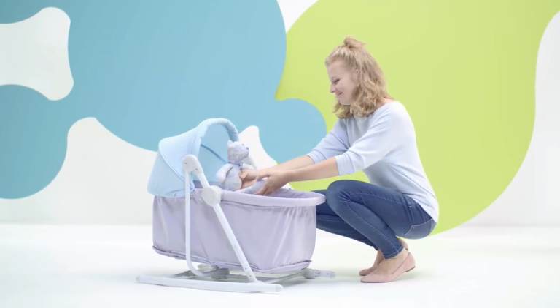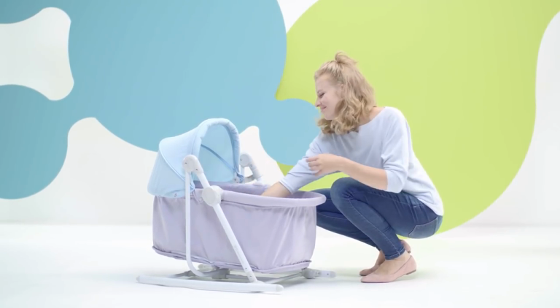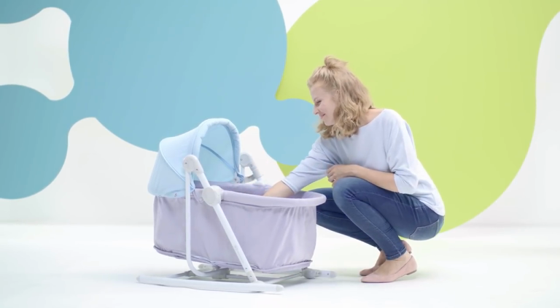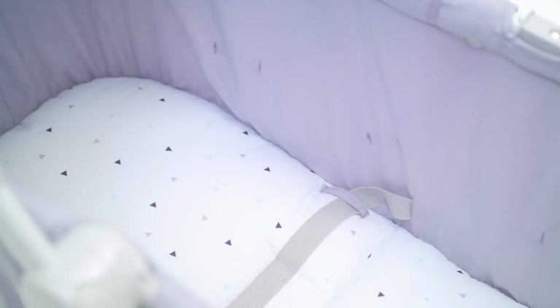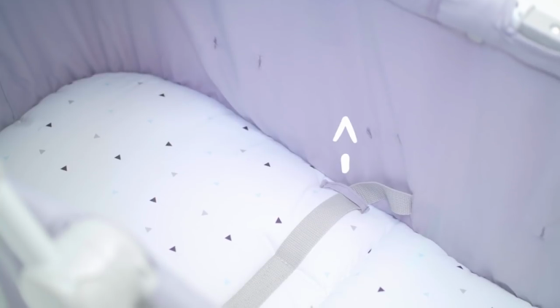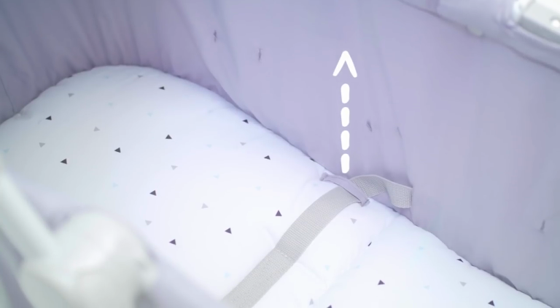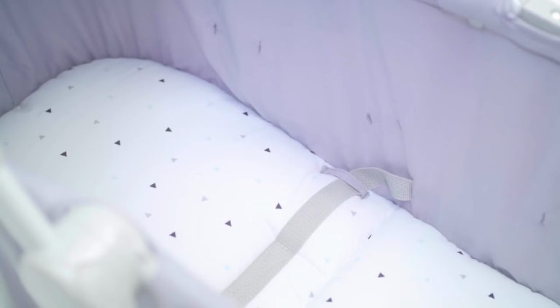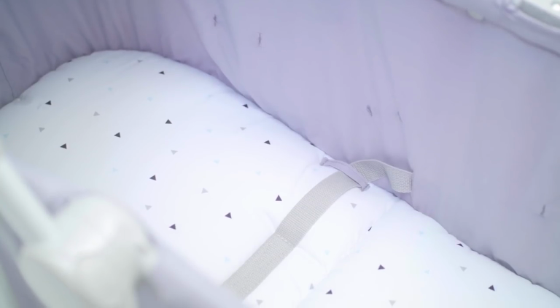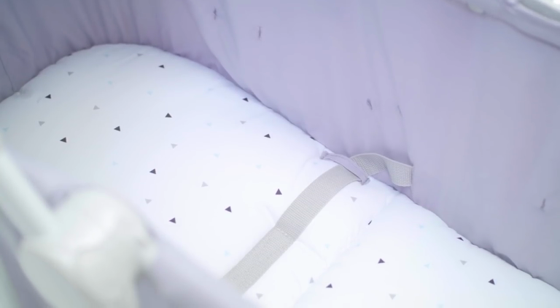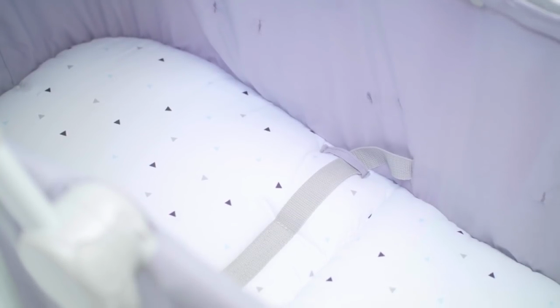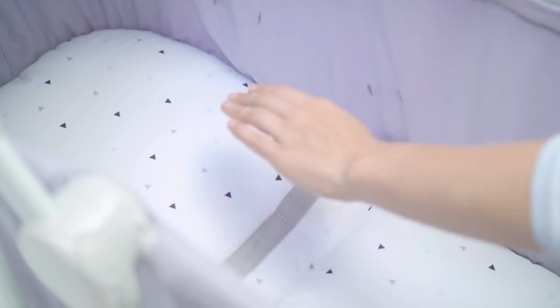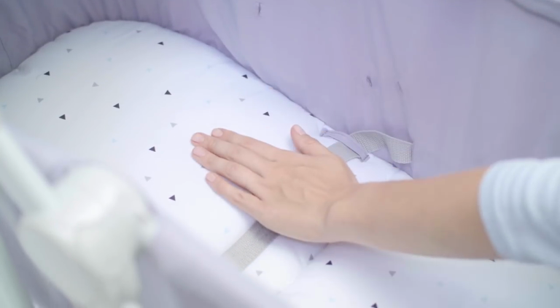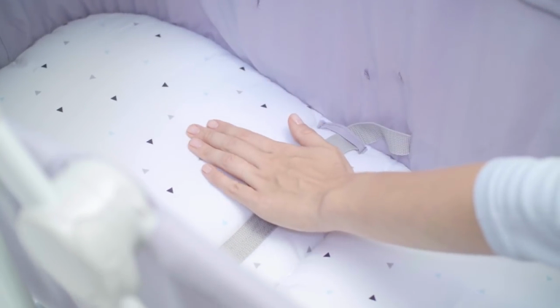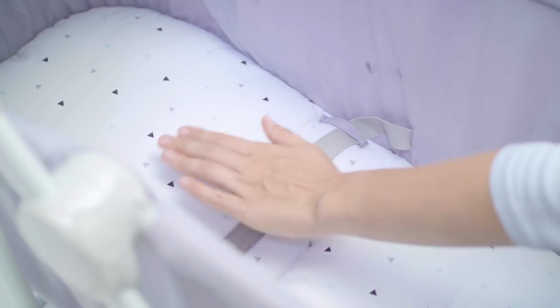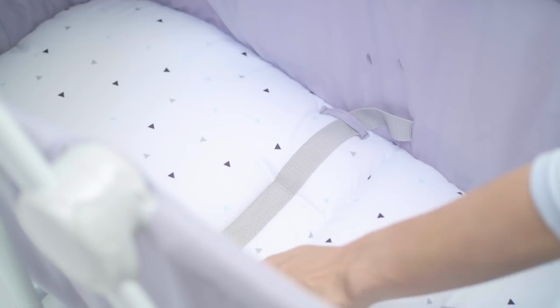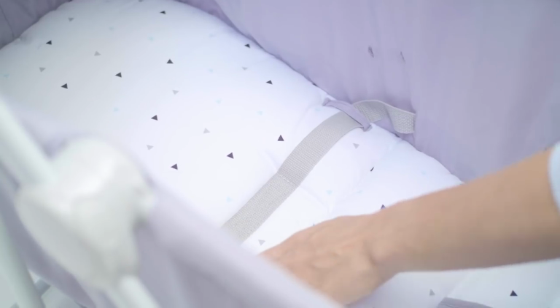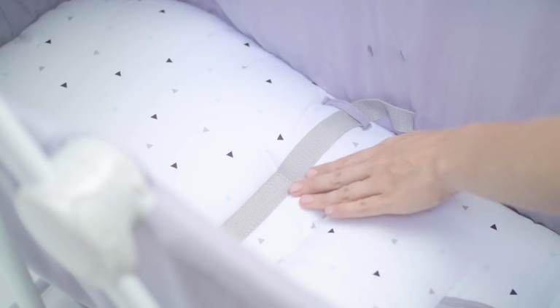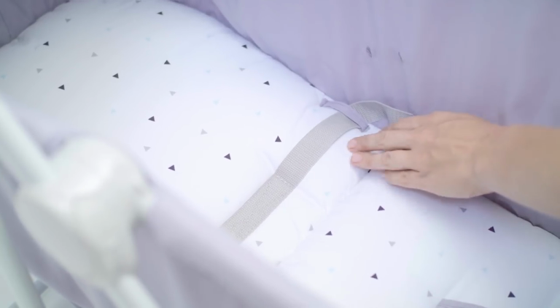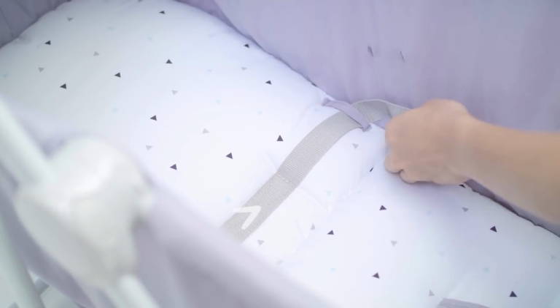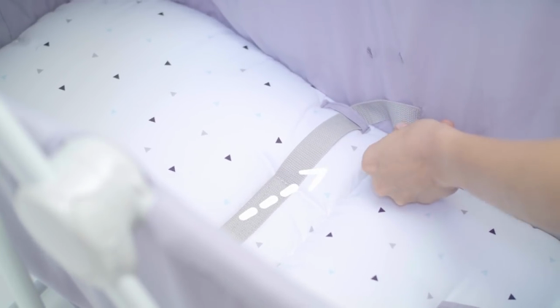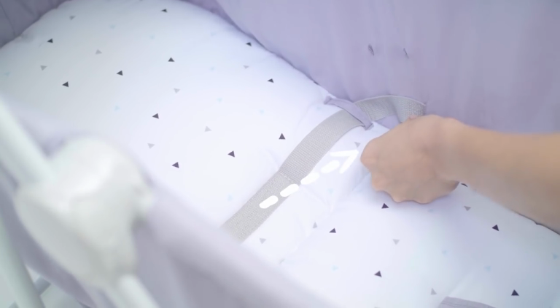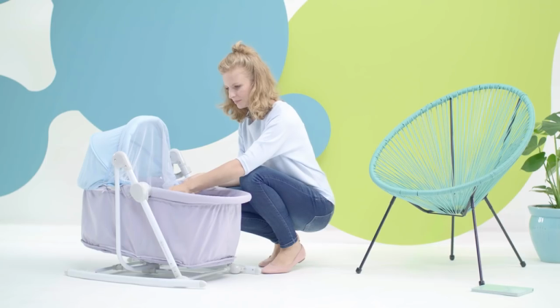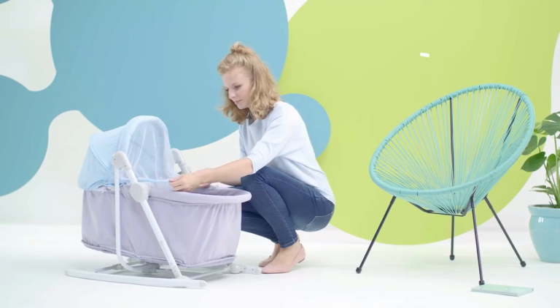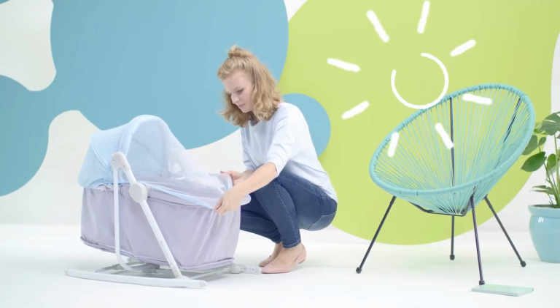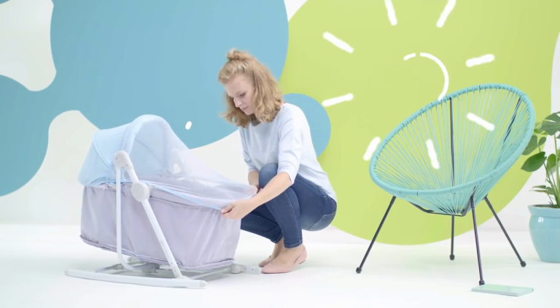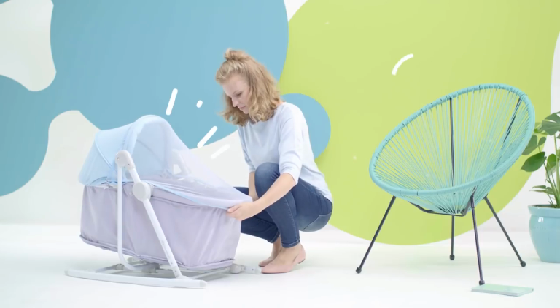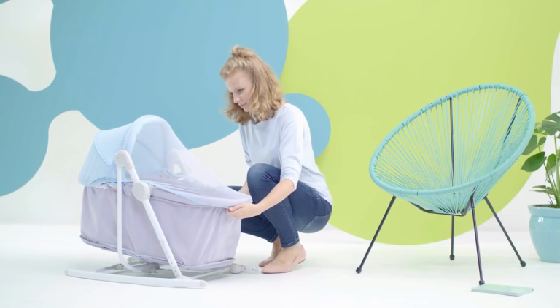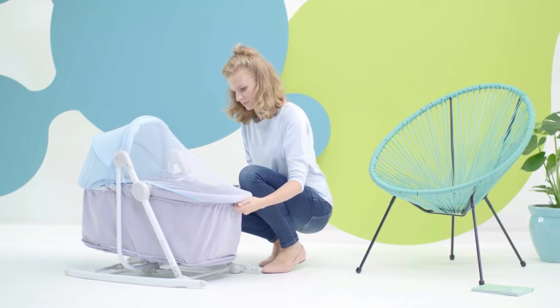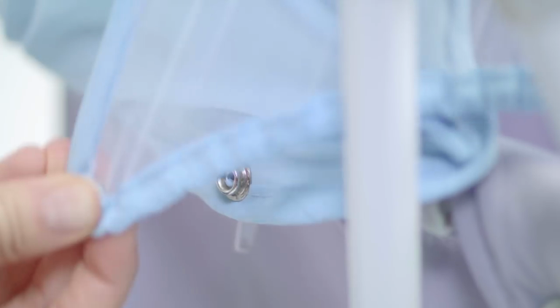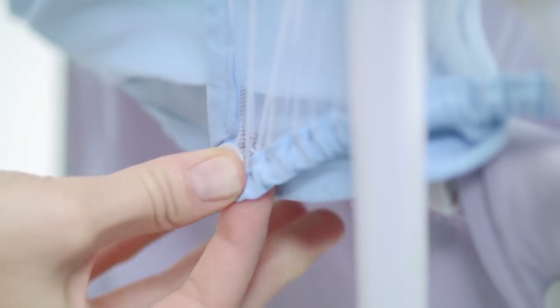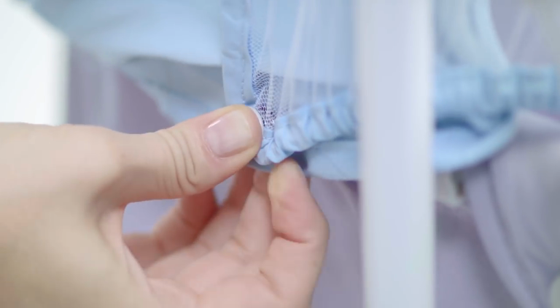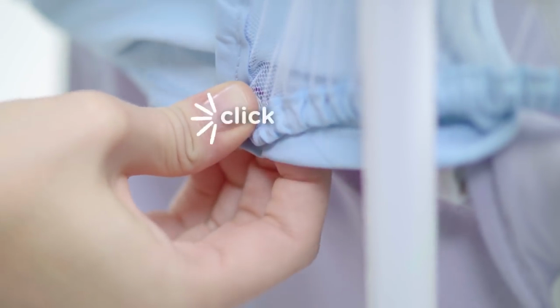The first thing your little one needs is a comfortable, portable cot. High sides ensure peace and security, while a soft mattress provides comfort. The belts are tucked away, the roof protects against the sun, and with the mosquito net nothing will interrupt your baby's sleep.